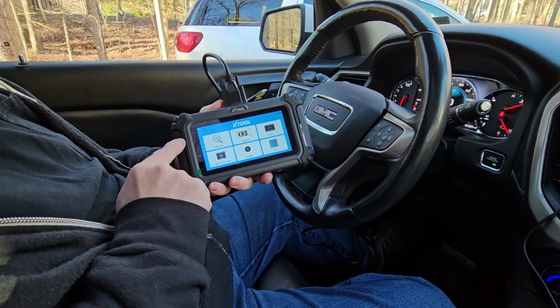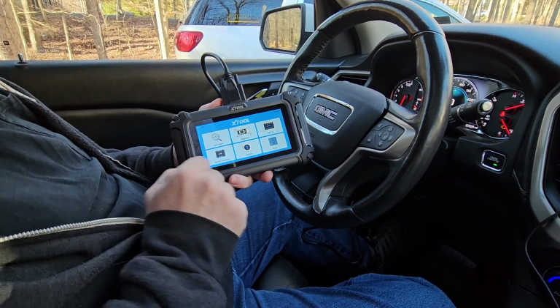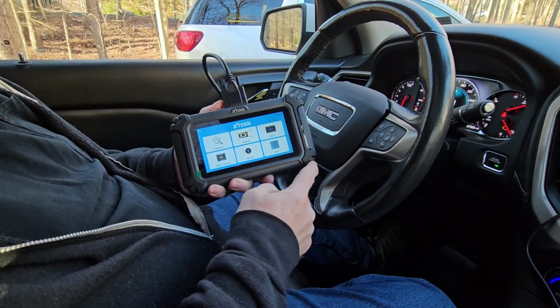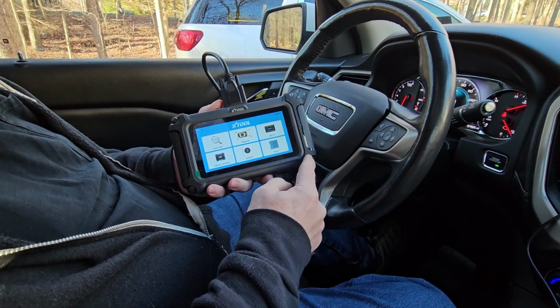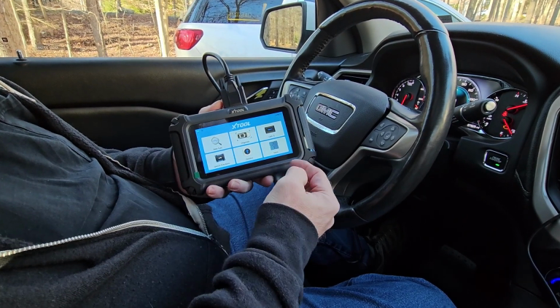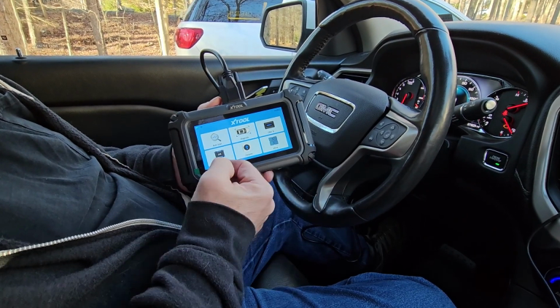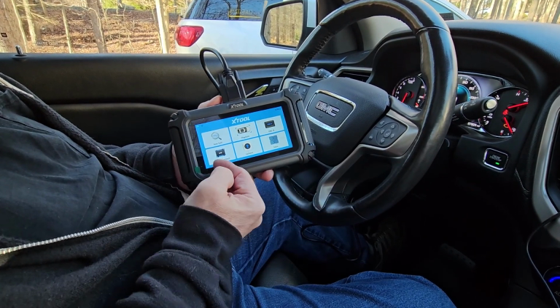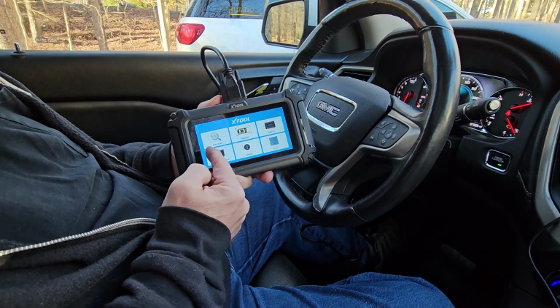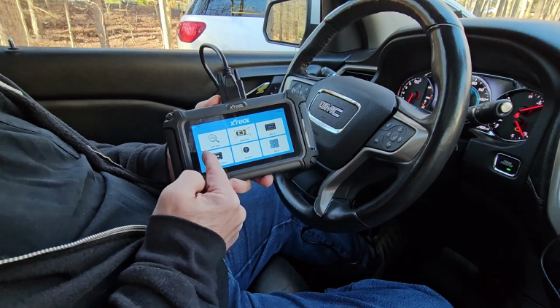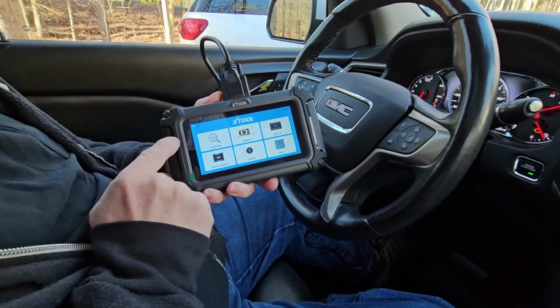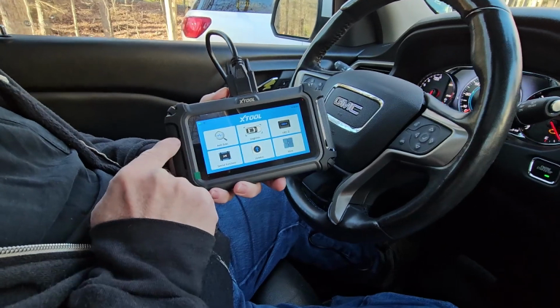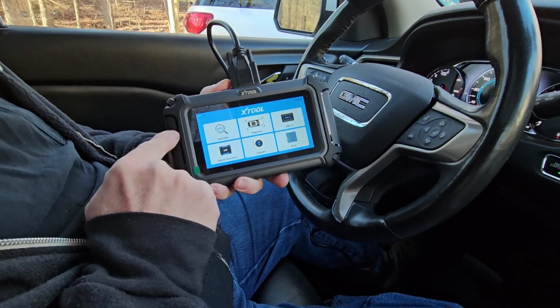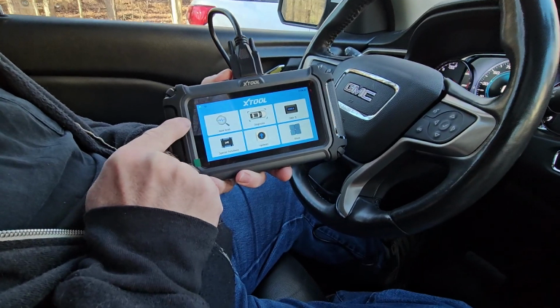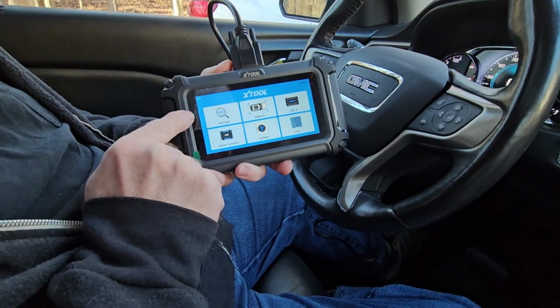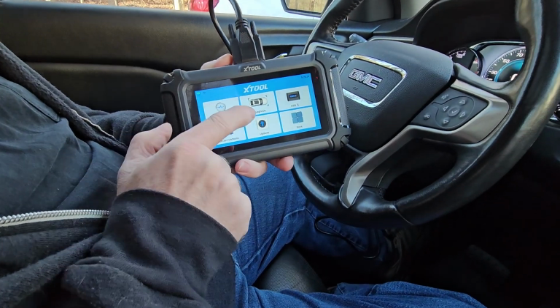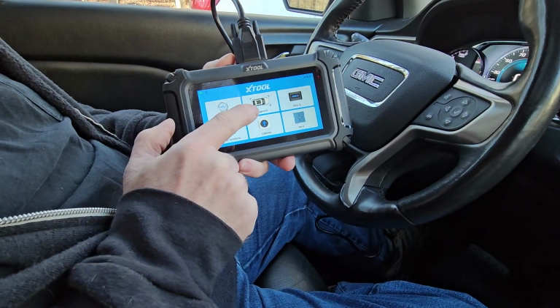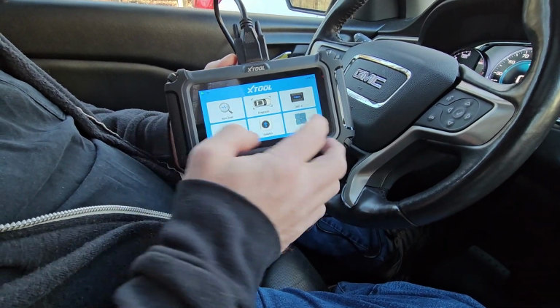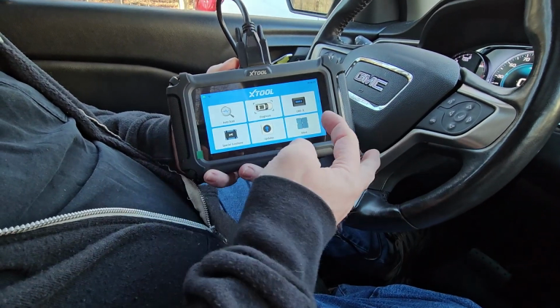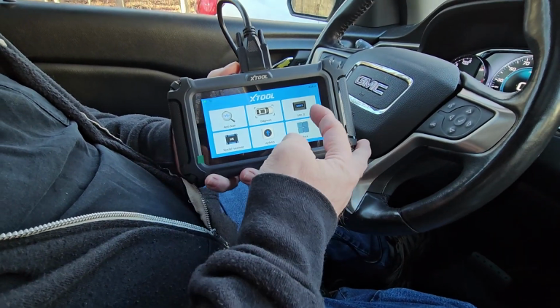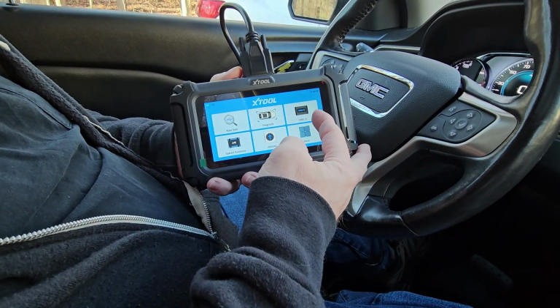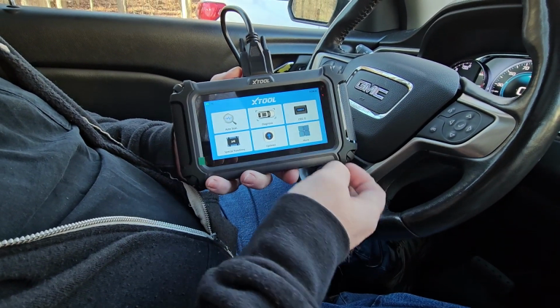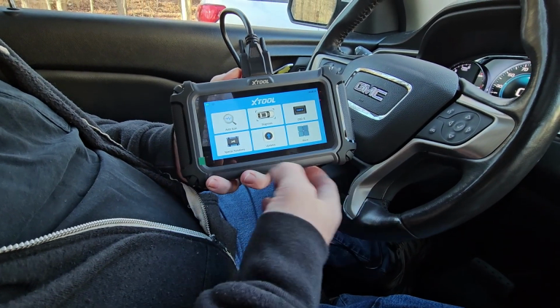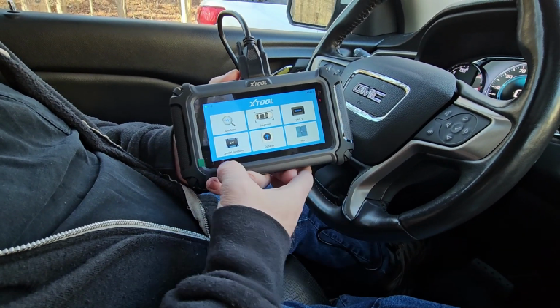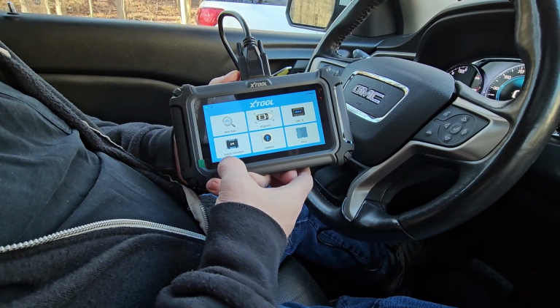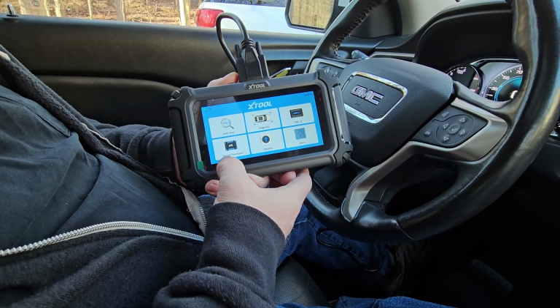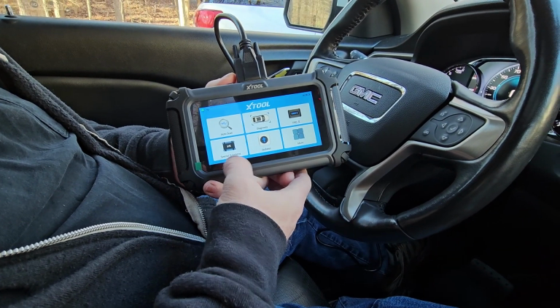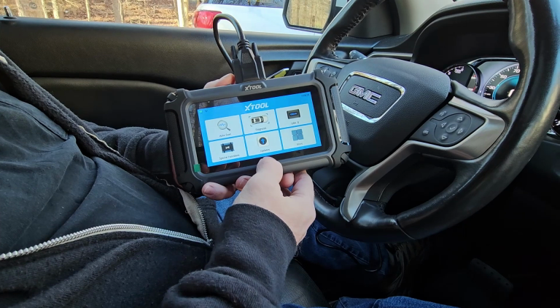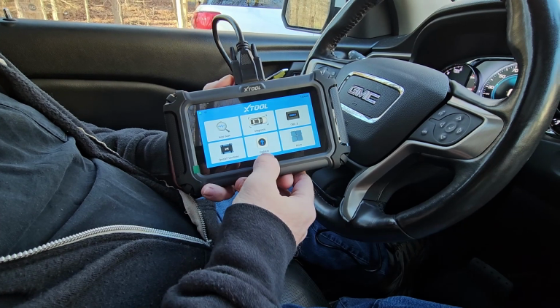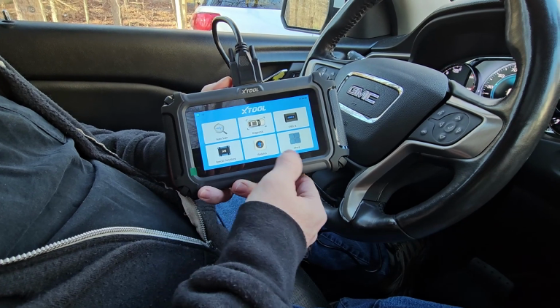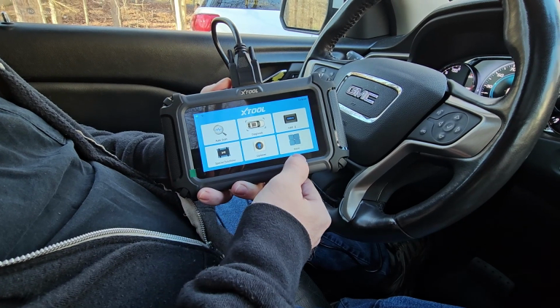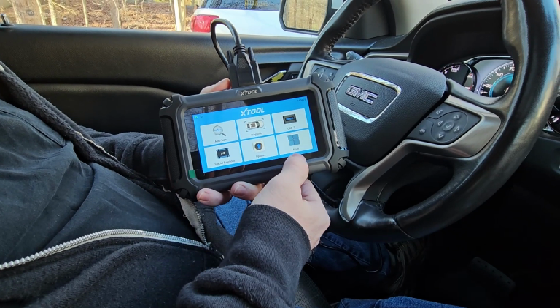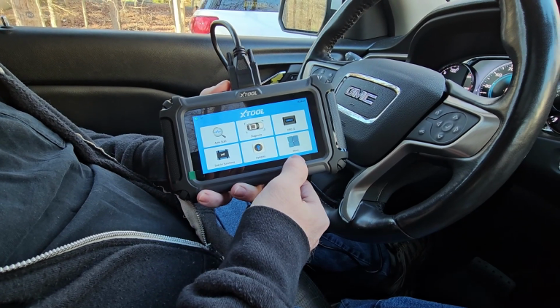So this is basically your home screen. There's a bunch of stuff on here. You have an auto scan, diagnostic, OBD2. You have special function, updates, and more.